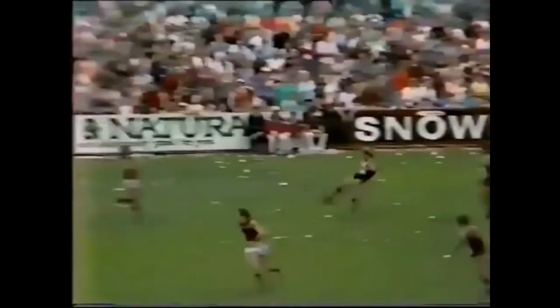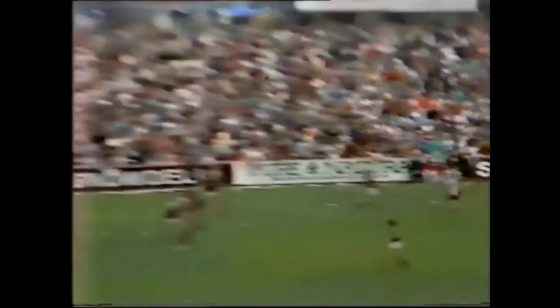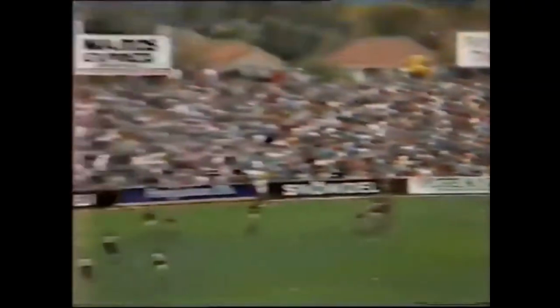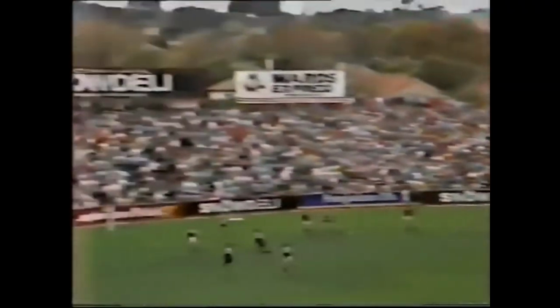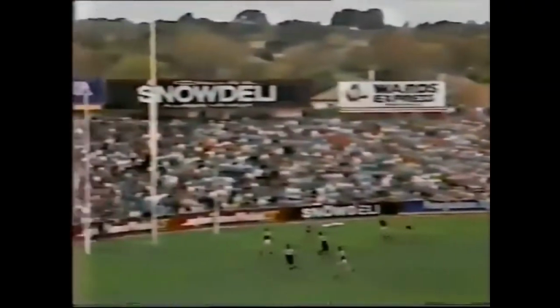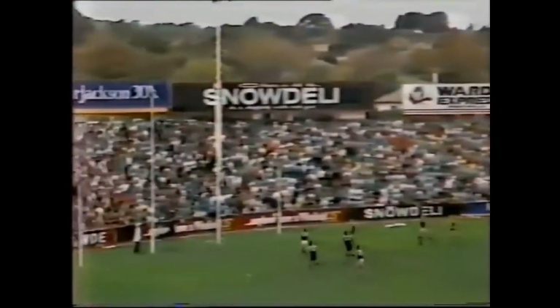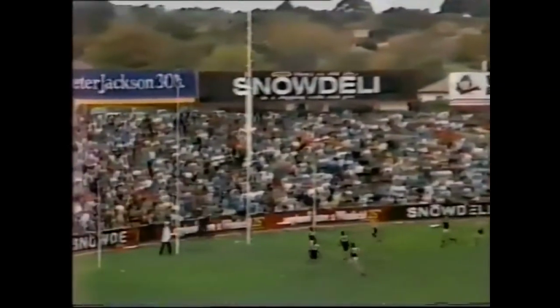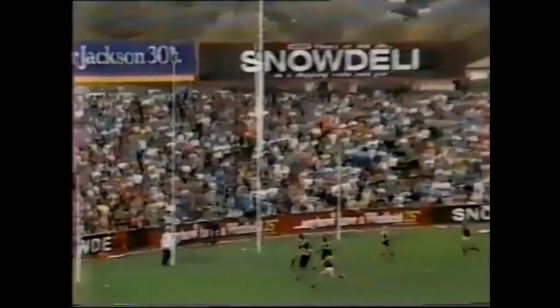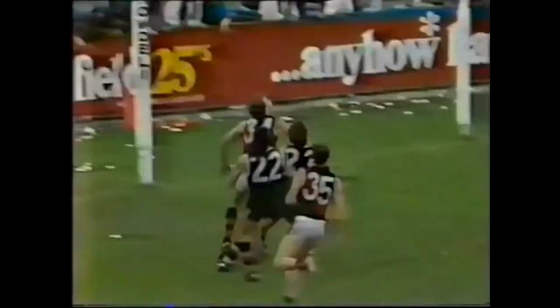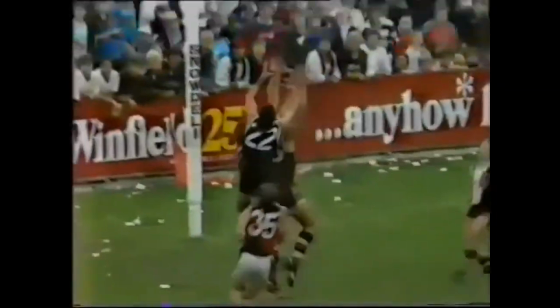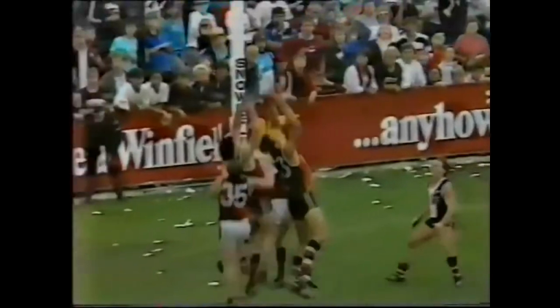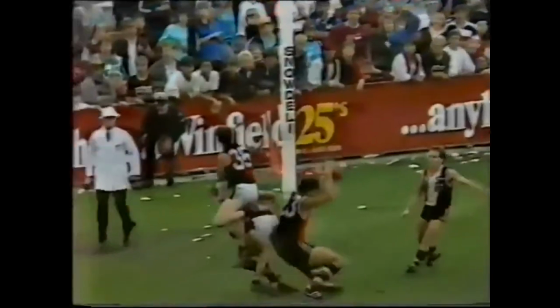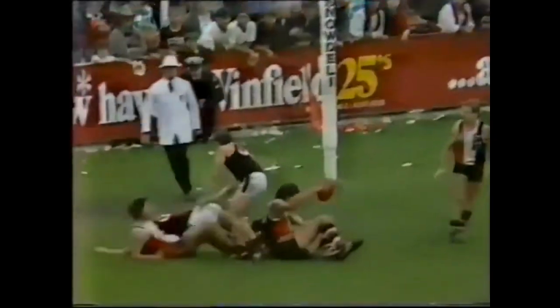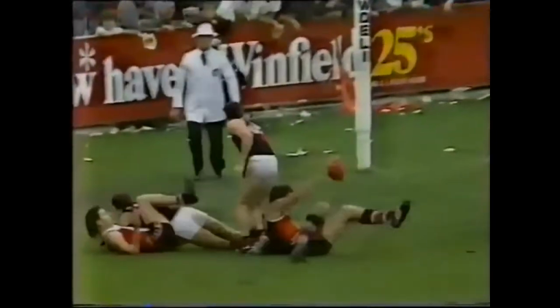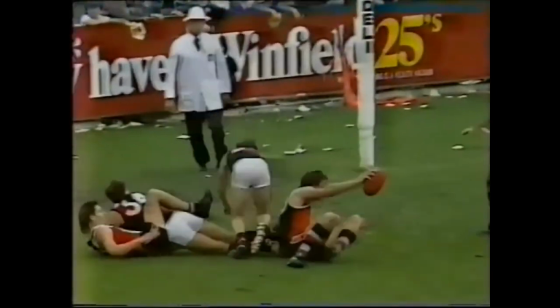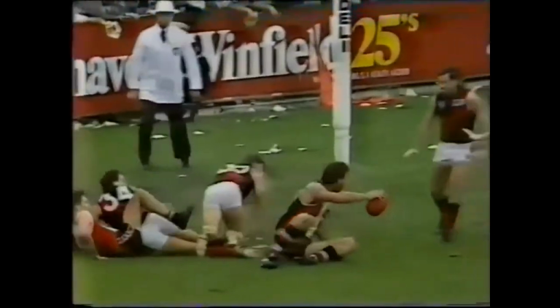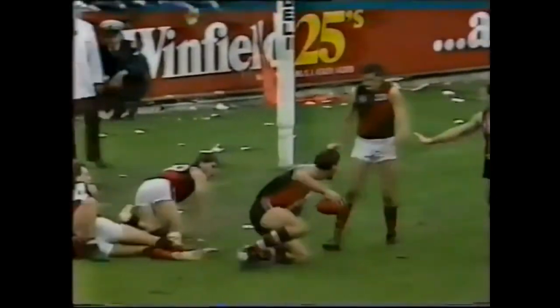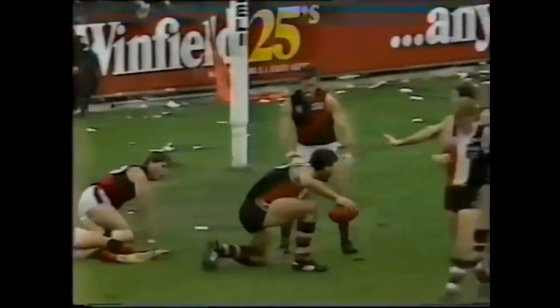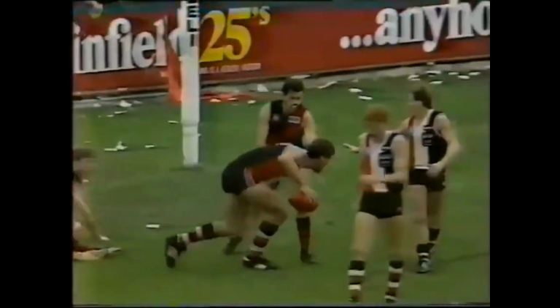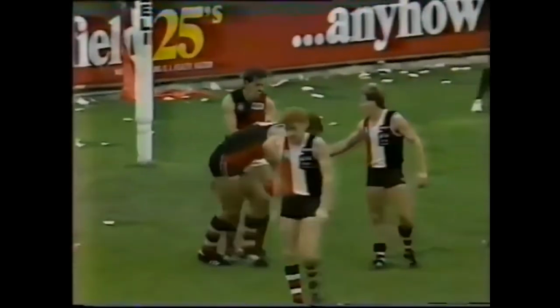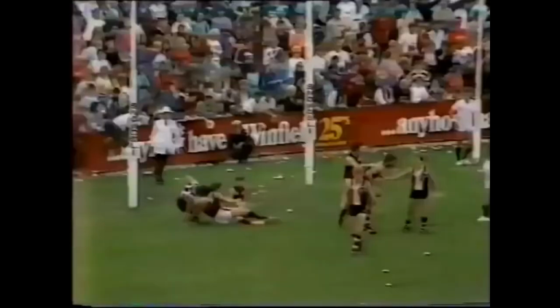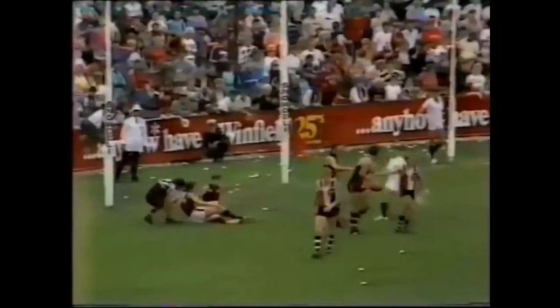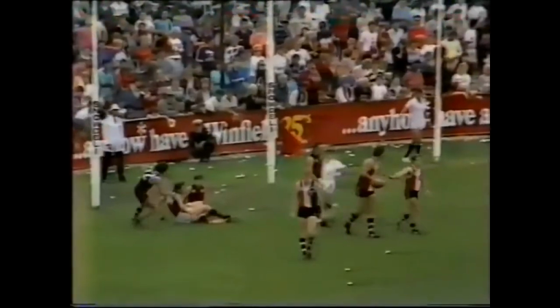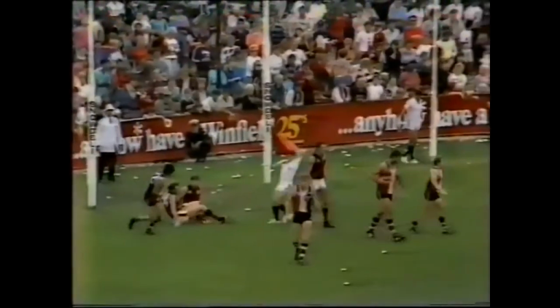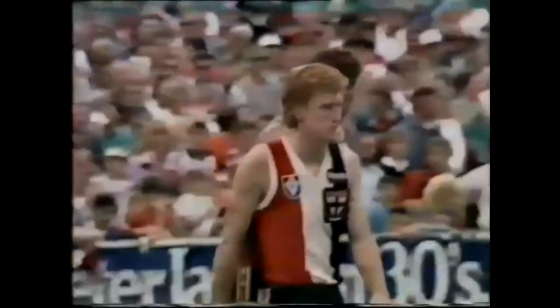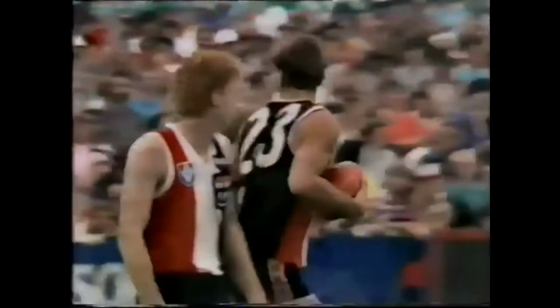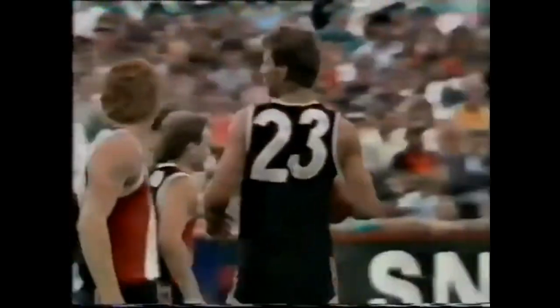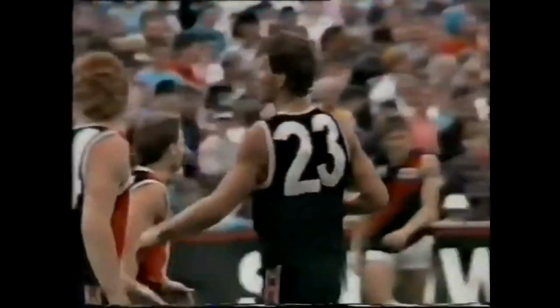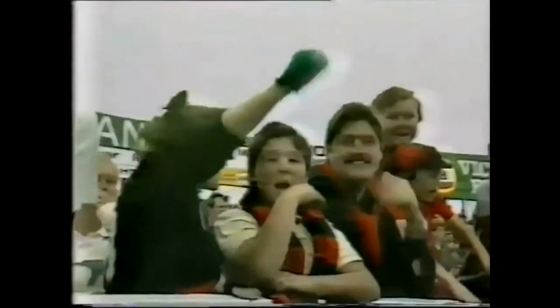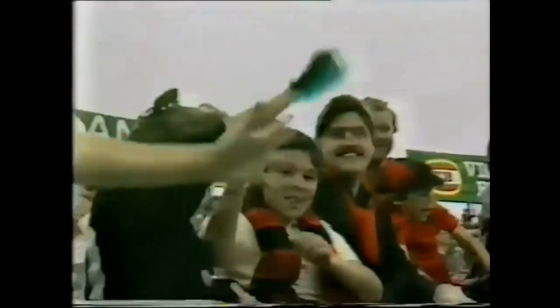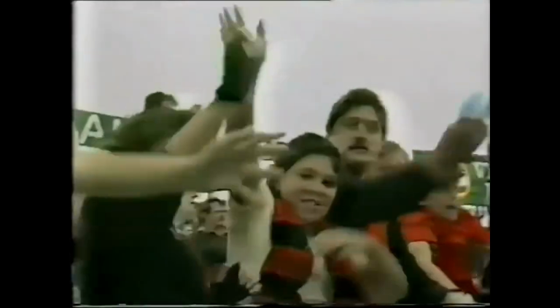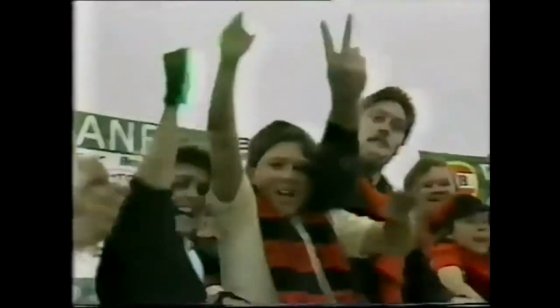Only as far as Marcou. Marcou kicking back into the teeth of this breeze. They contest about five metres out and the mark is taken by Lowe. Well, that was going to be a St Kilda mark — the Essendon fellow in the right position.